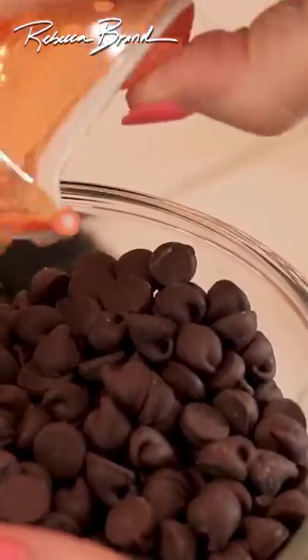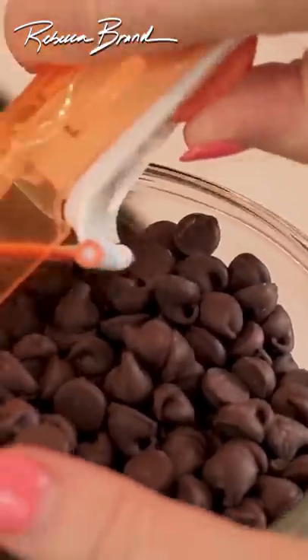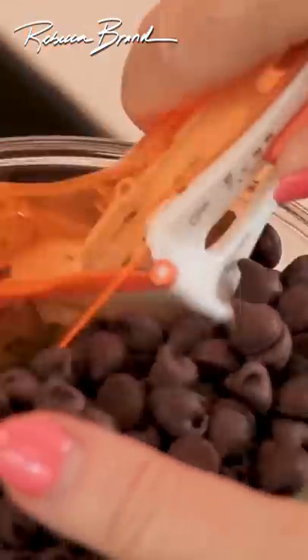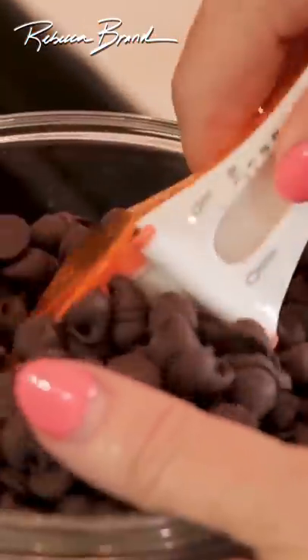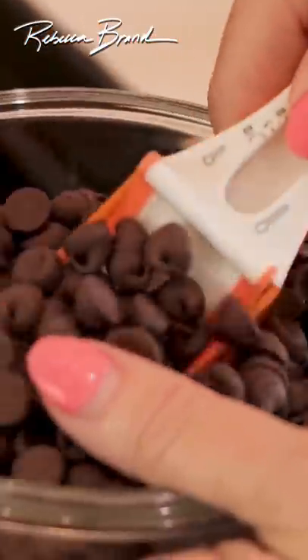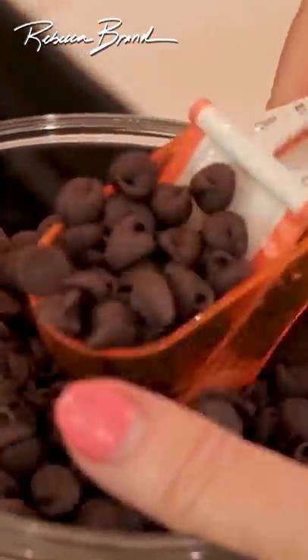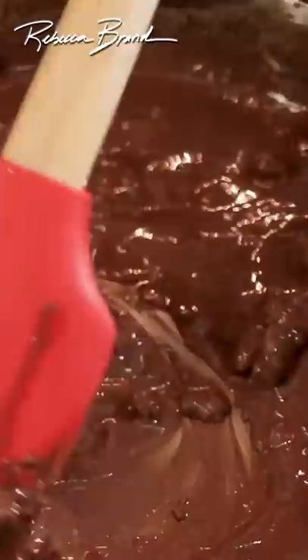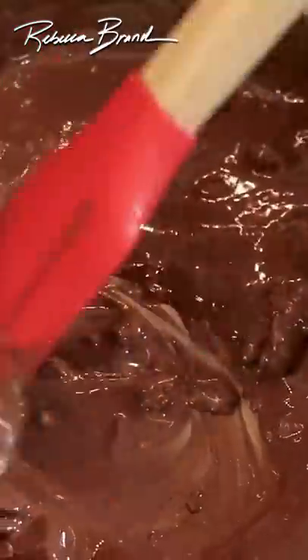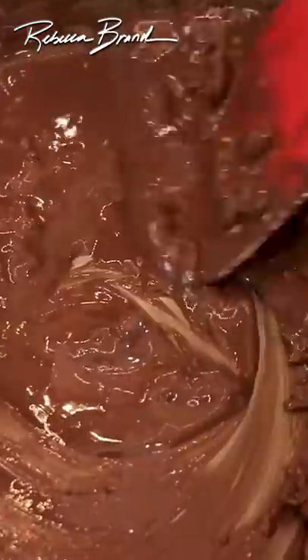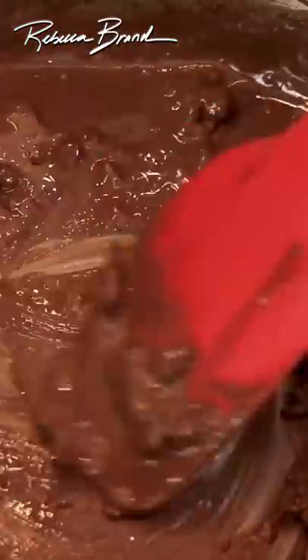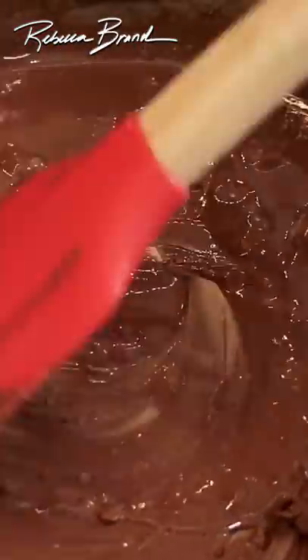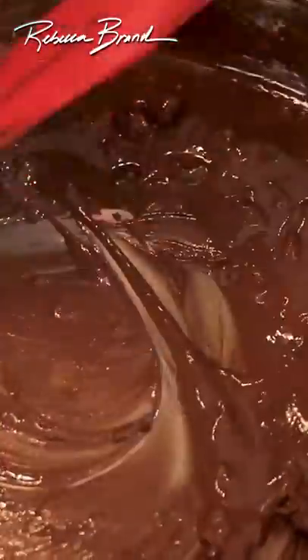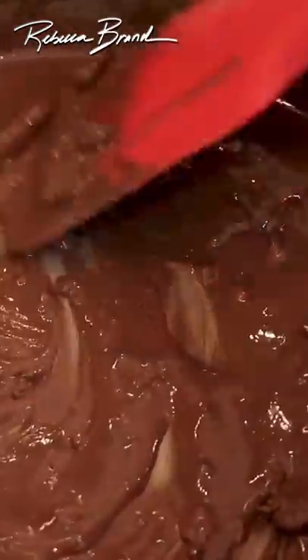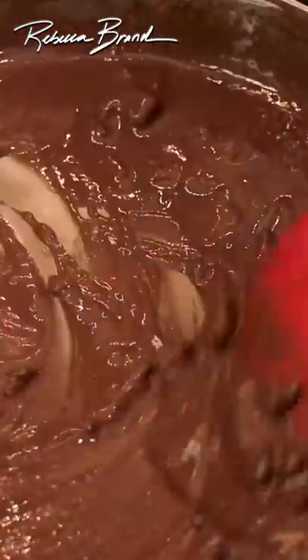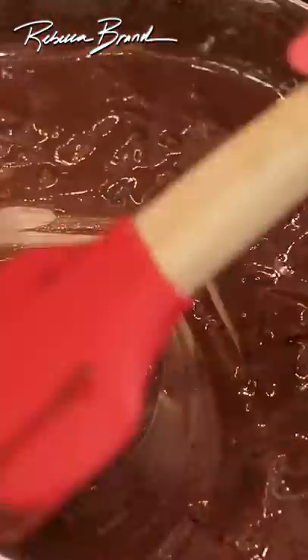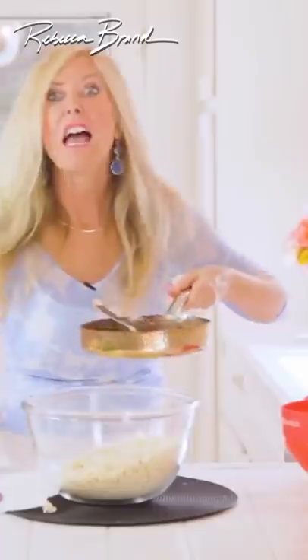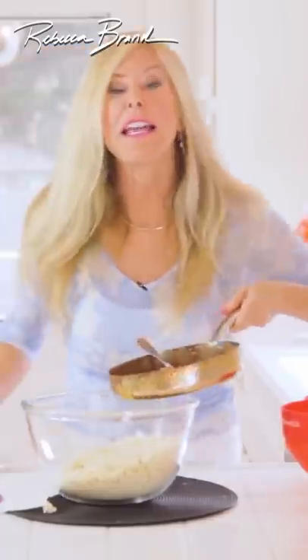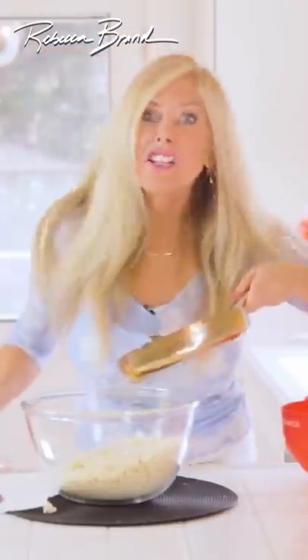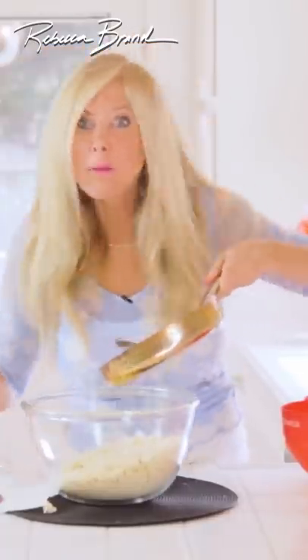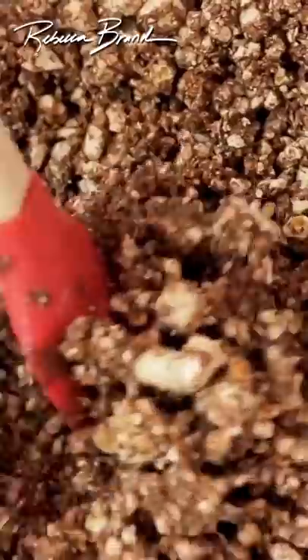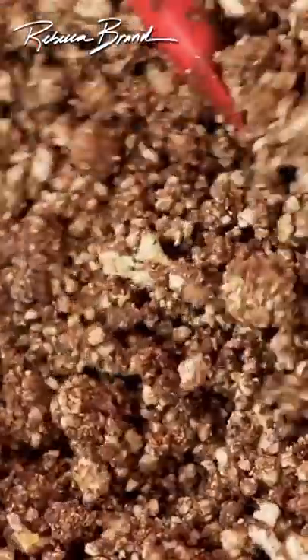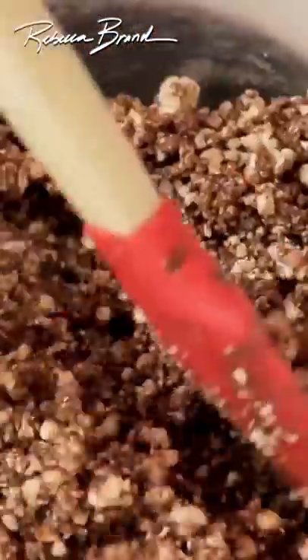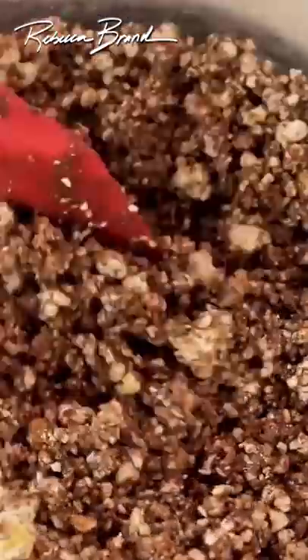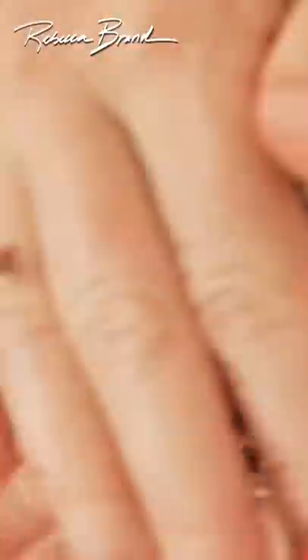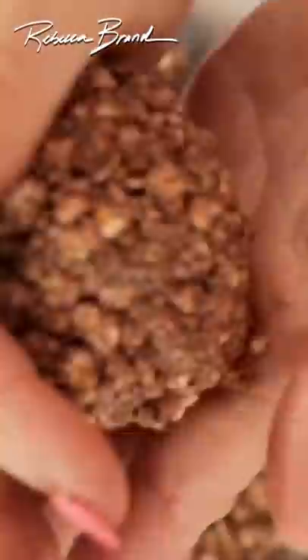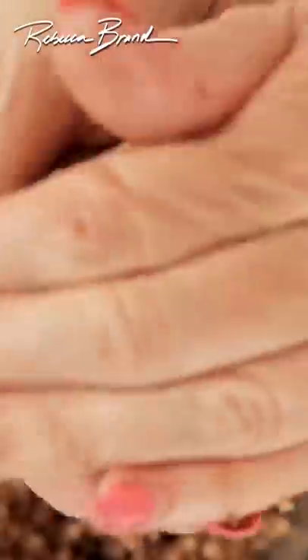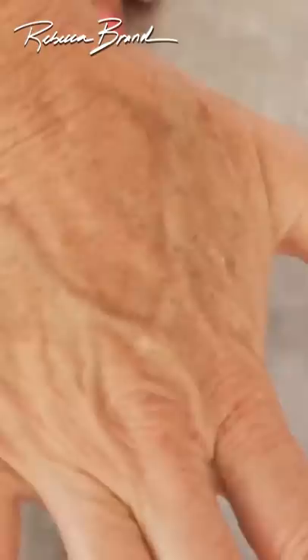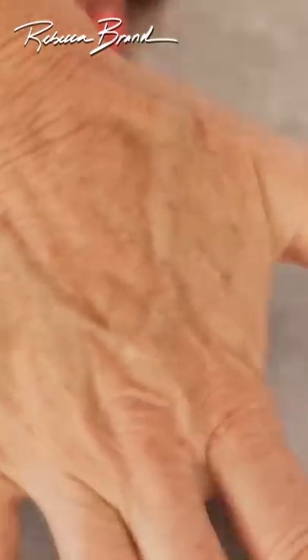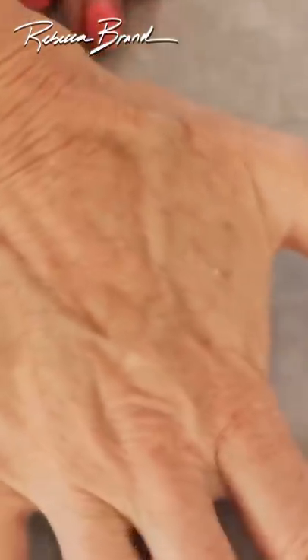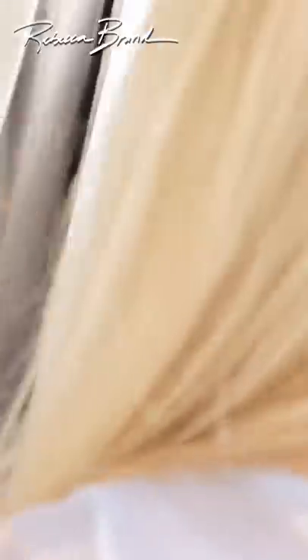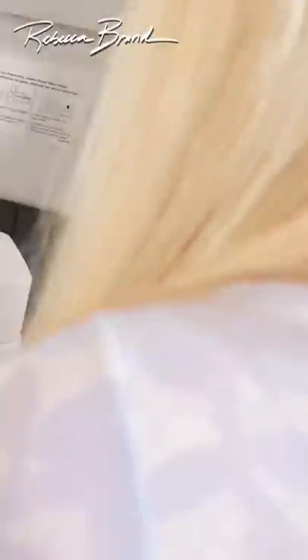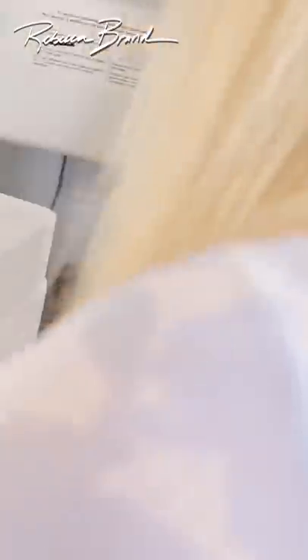Now we're going to add 12 tablespoons, and it turns into a chocolate cream. We're going to add it to the popcorn, and keep stirring, and mold it into a bowl, and flatten it down. It's been two hours.